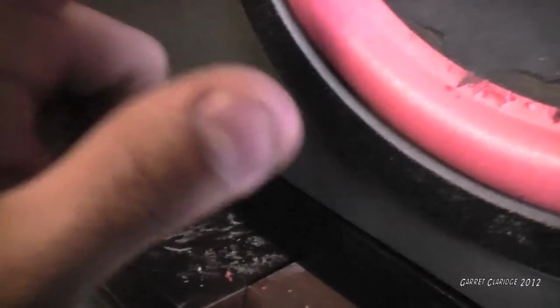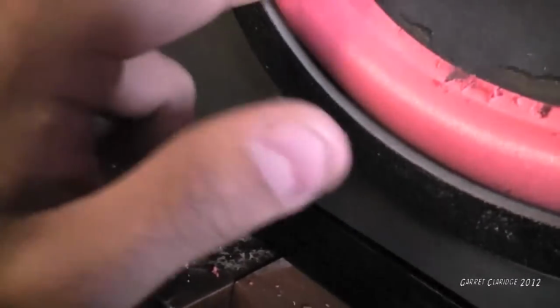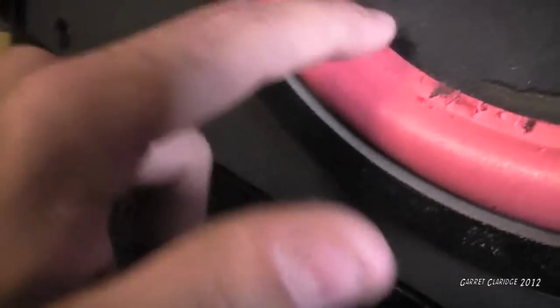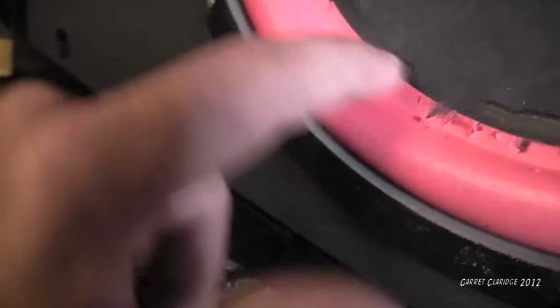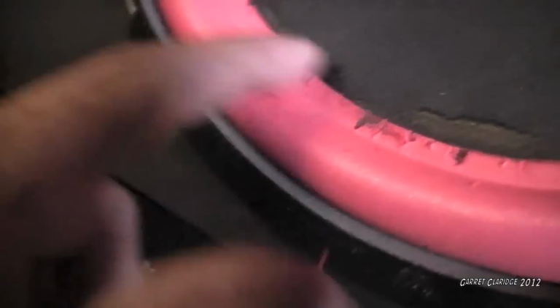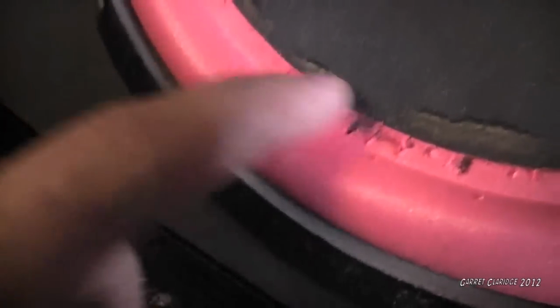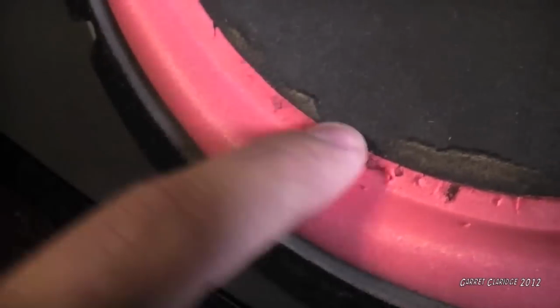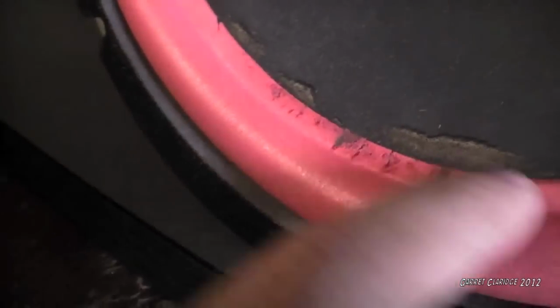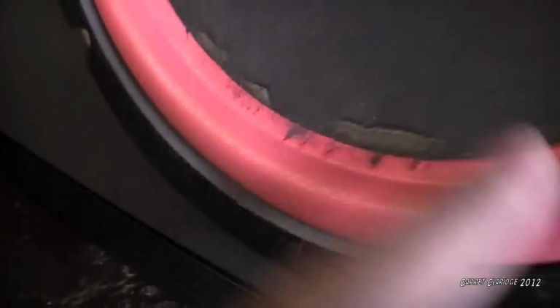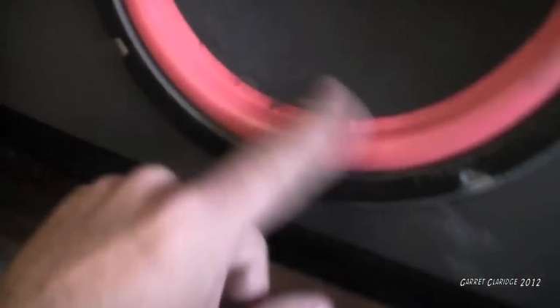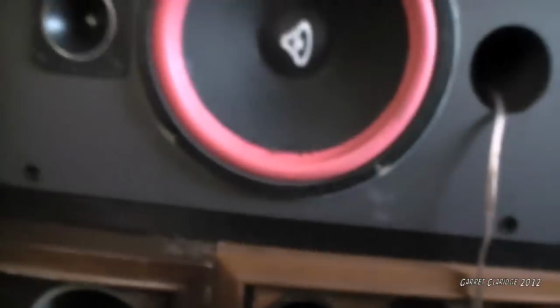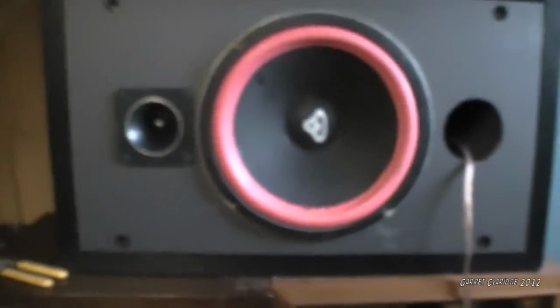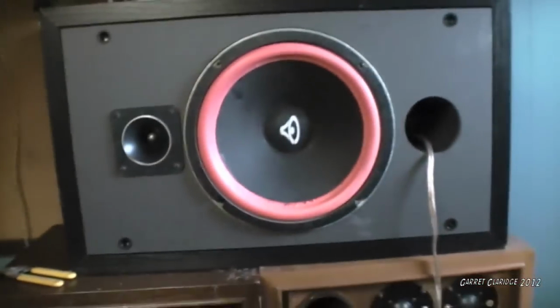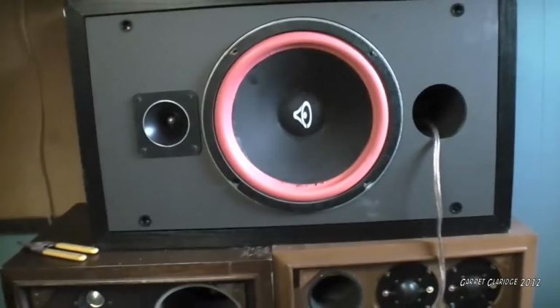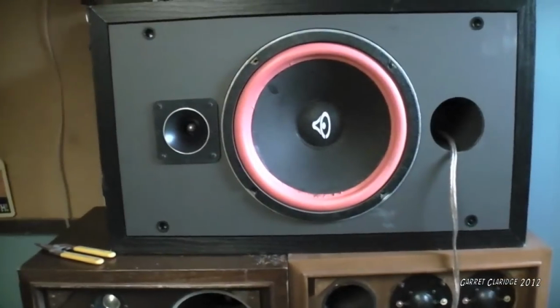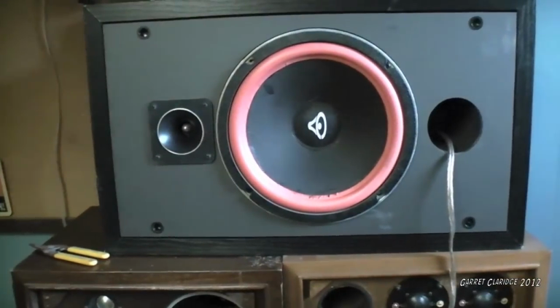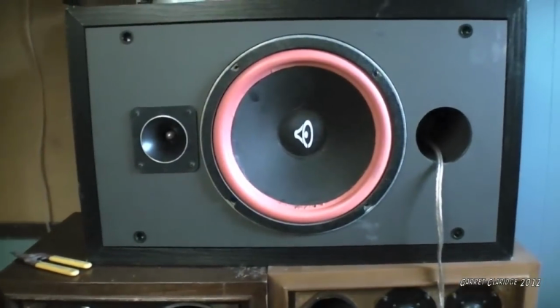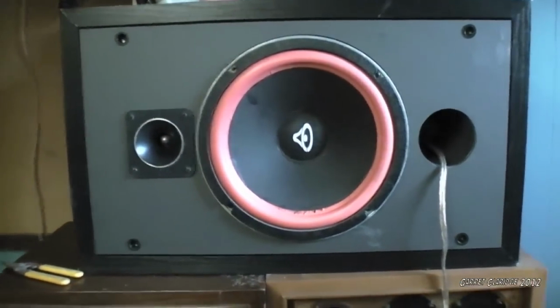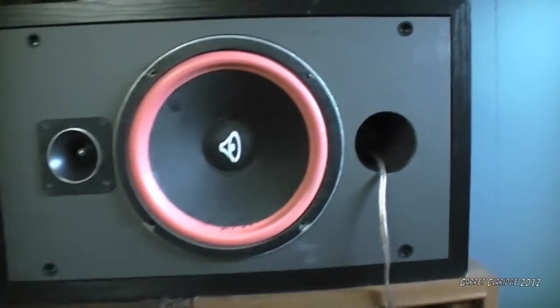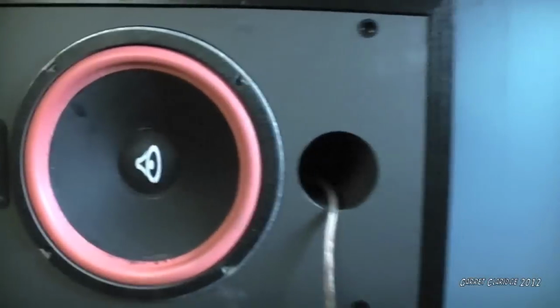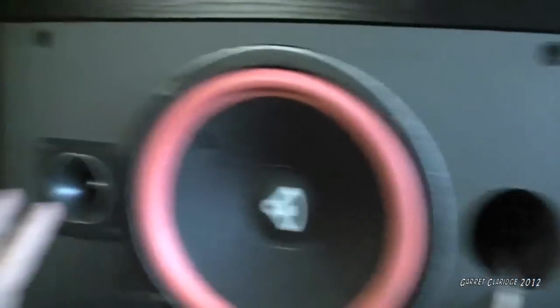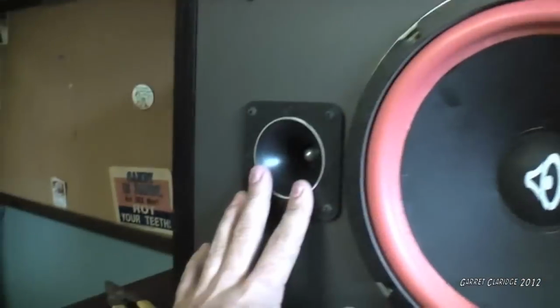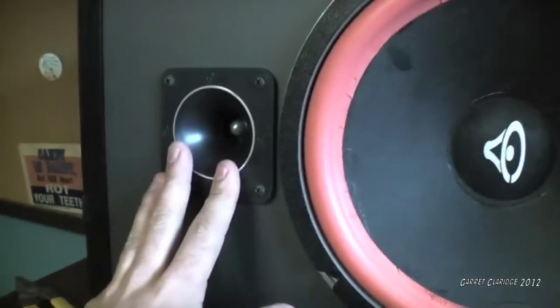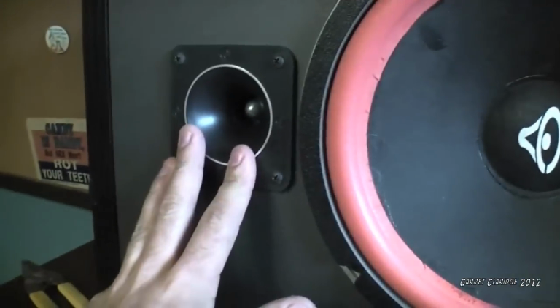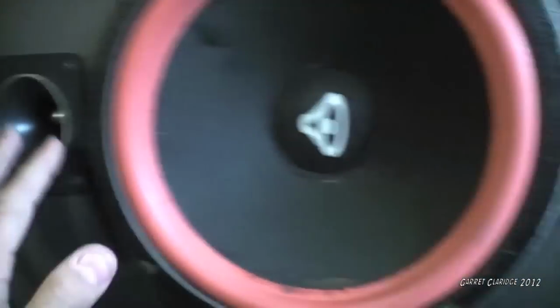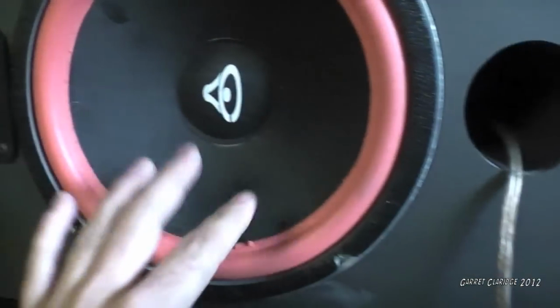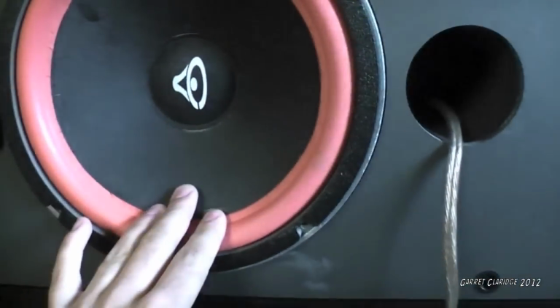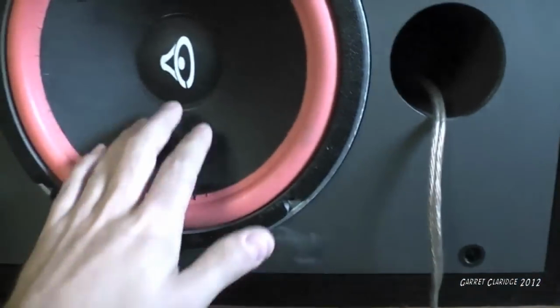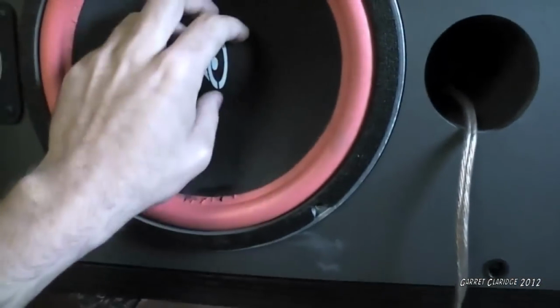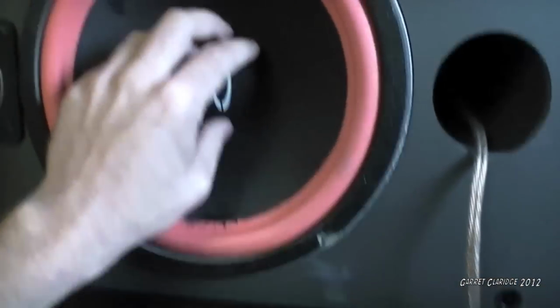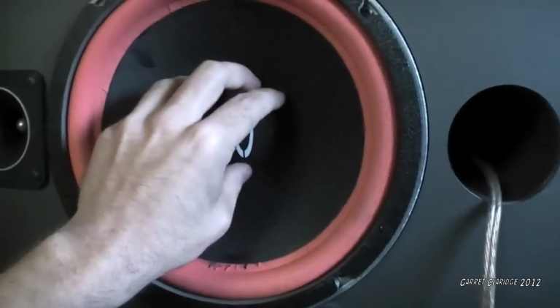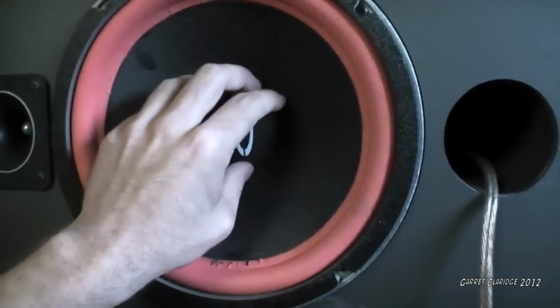I can still touch it, but the edge you can see it peel away a little bit. It's the first signs of some foam rot. But anyway, the tweeter's blown on this guy. The woofer seems to be working just fine — no rubbing or anything.